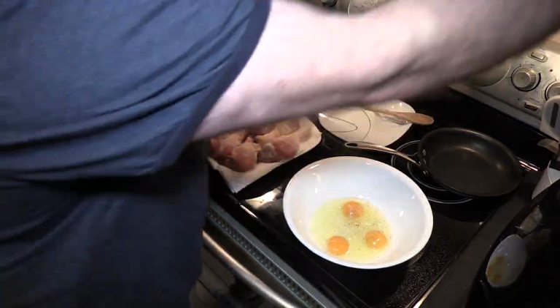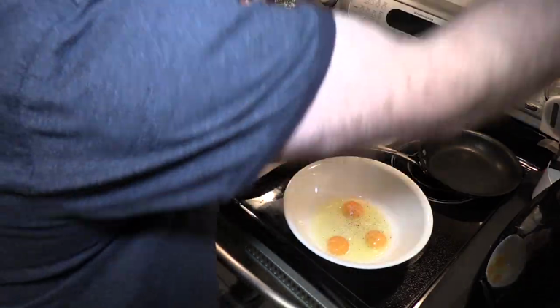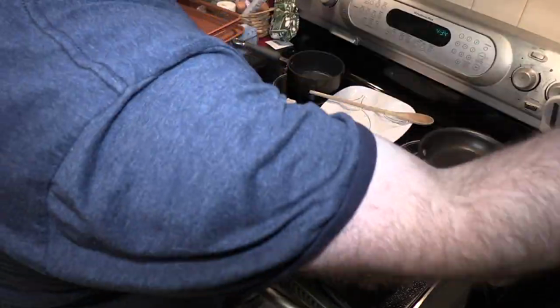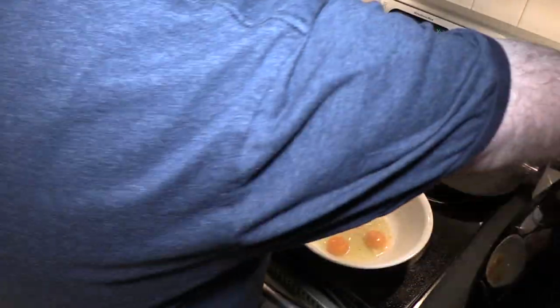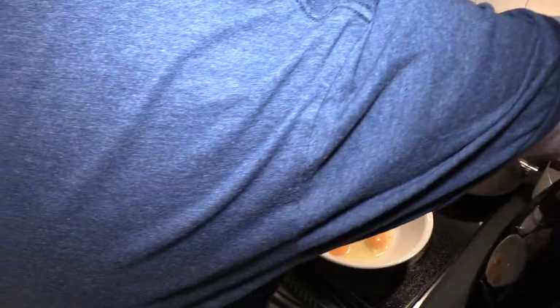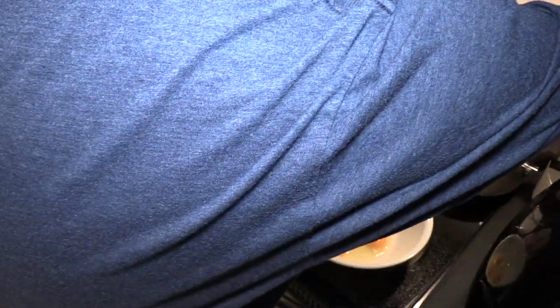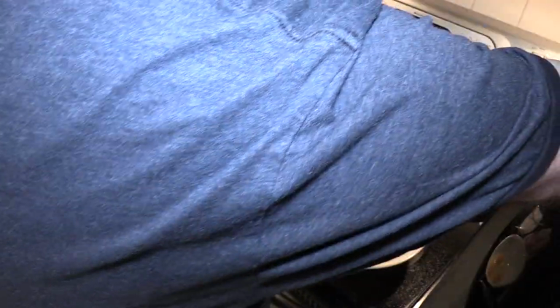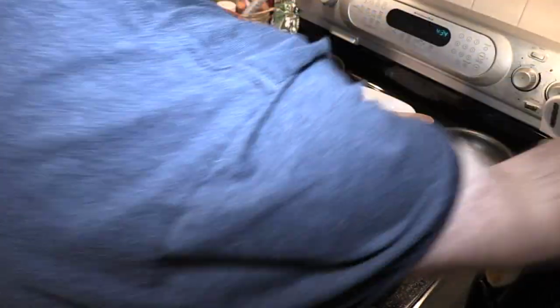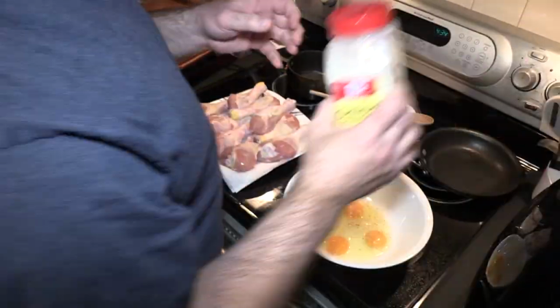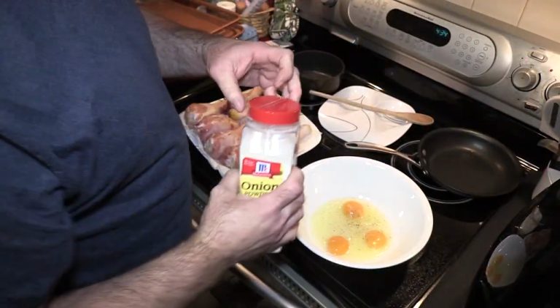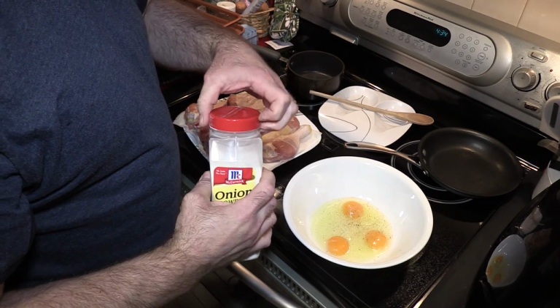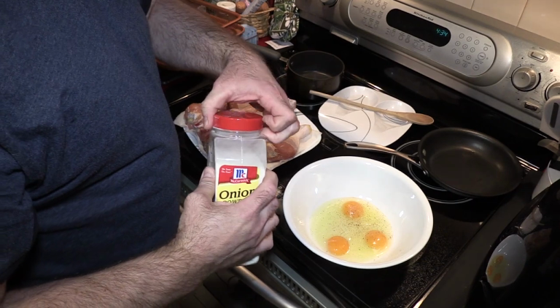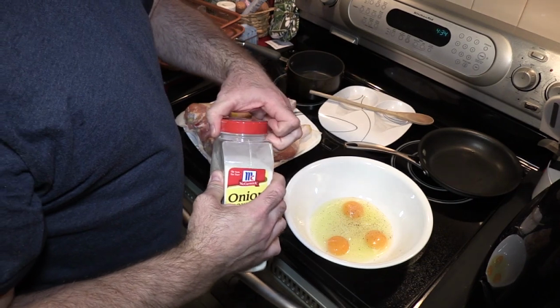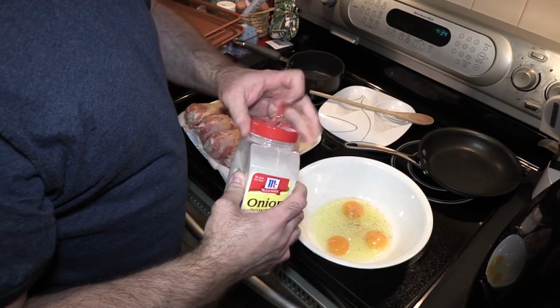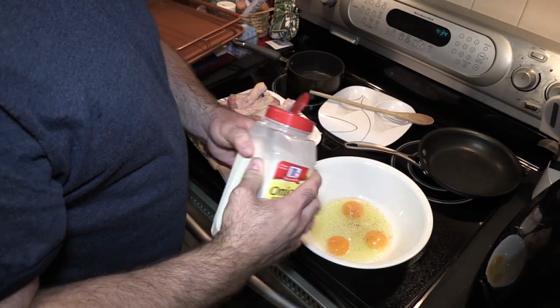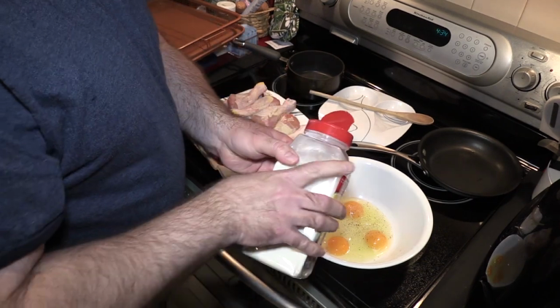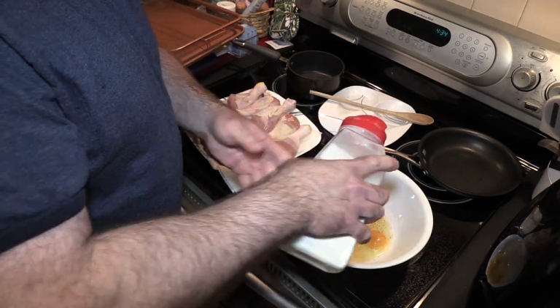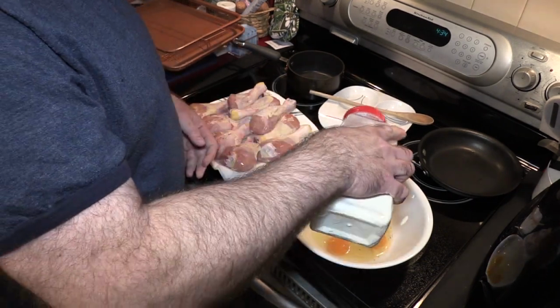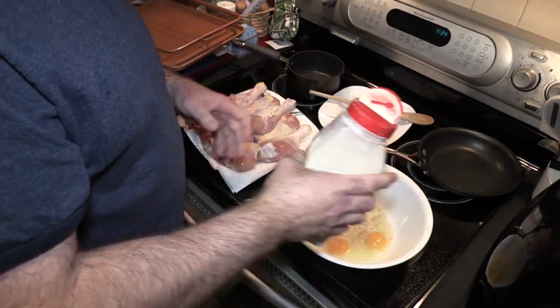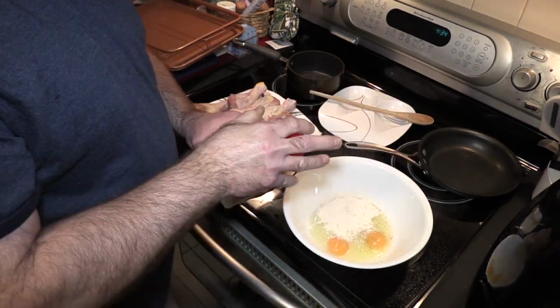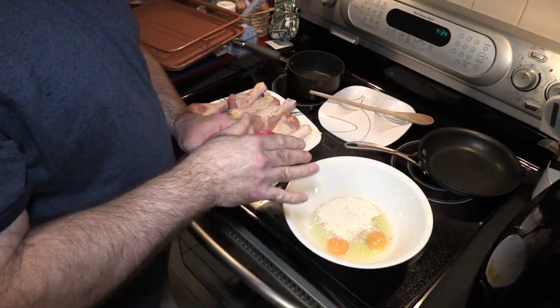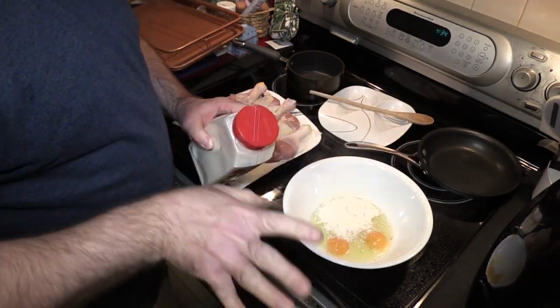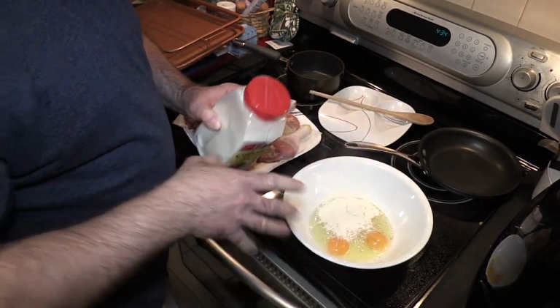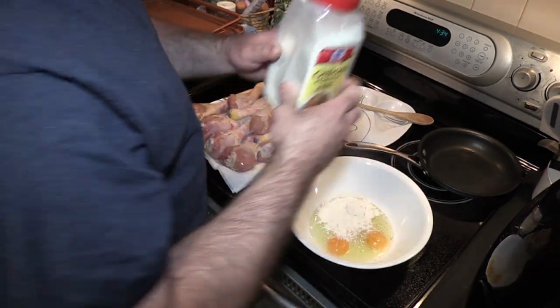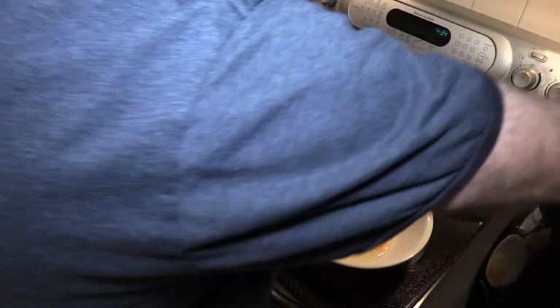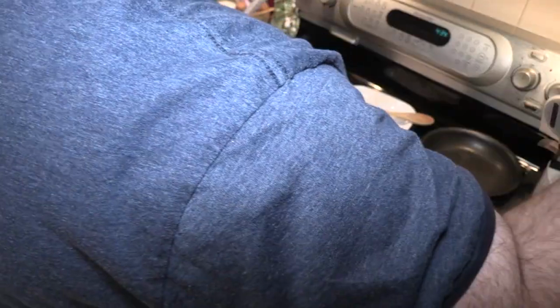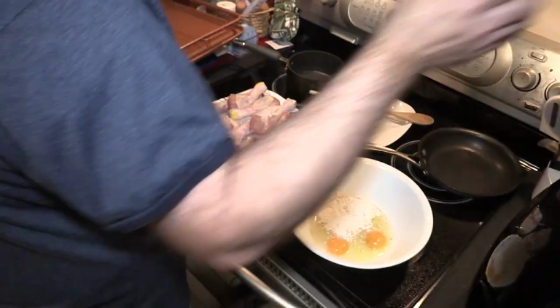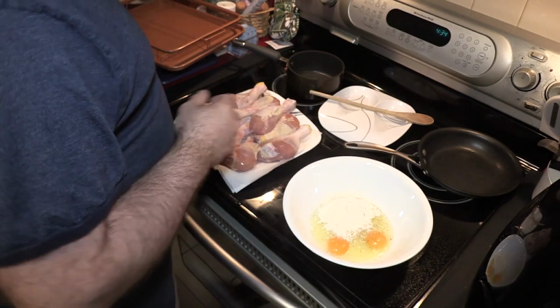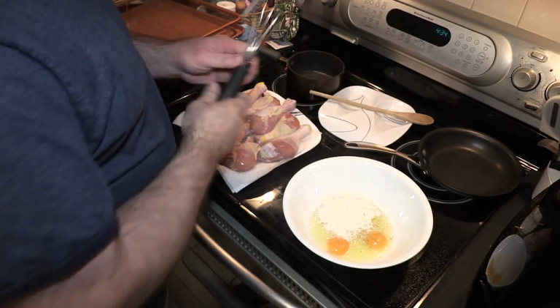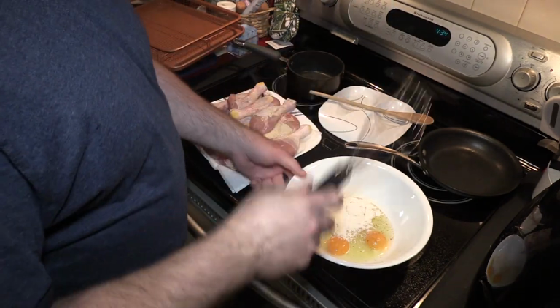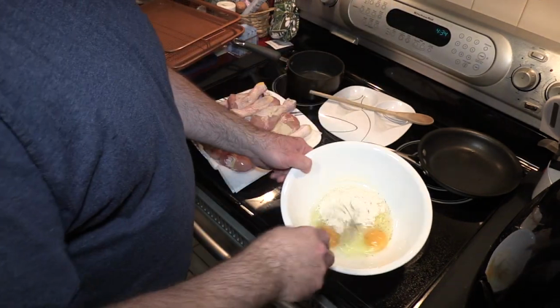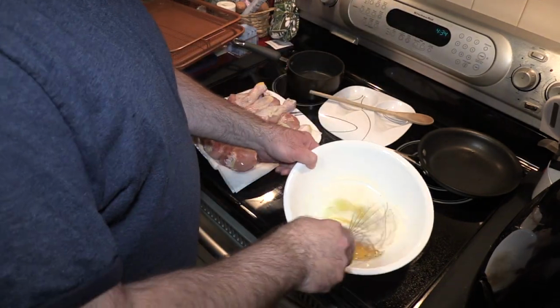I'm also going to add some onion powder. Might look like a lot, but don't worry about it. And instead of a fork I'm going to use a whisk.